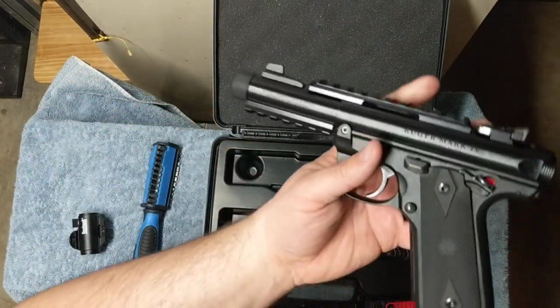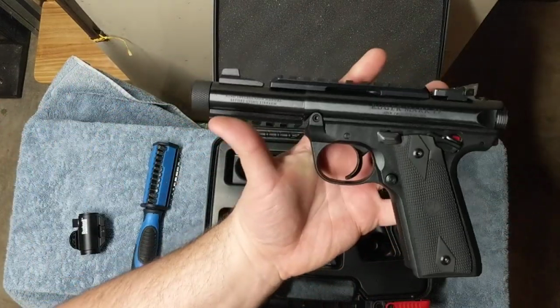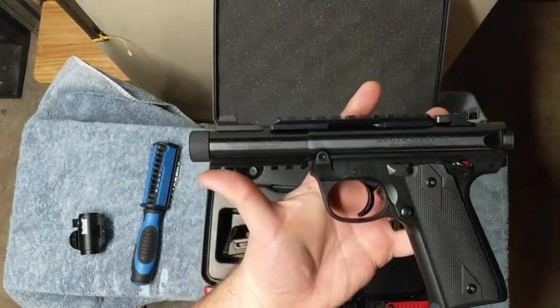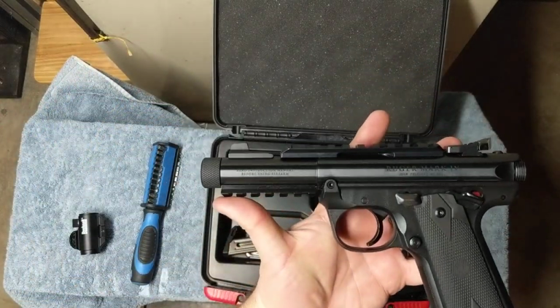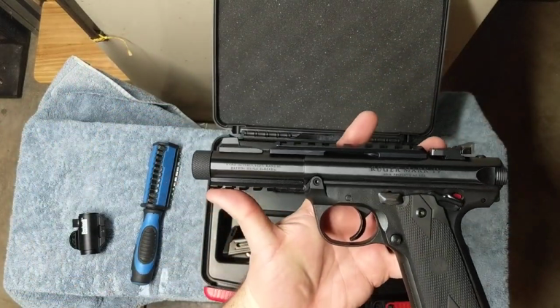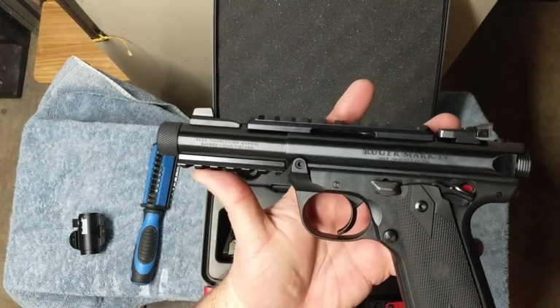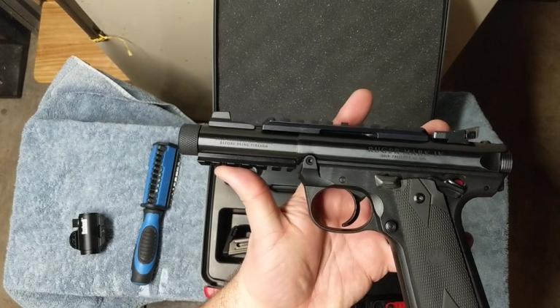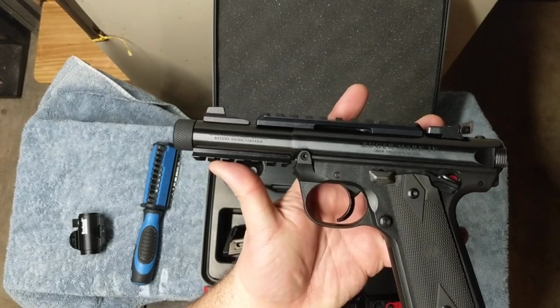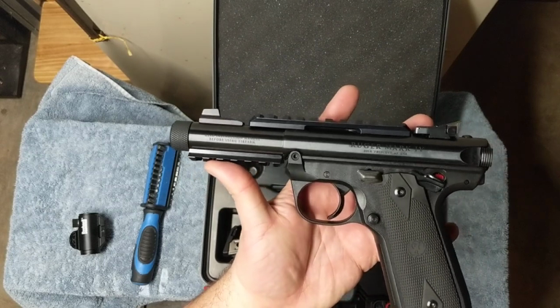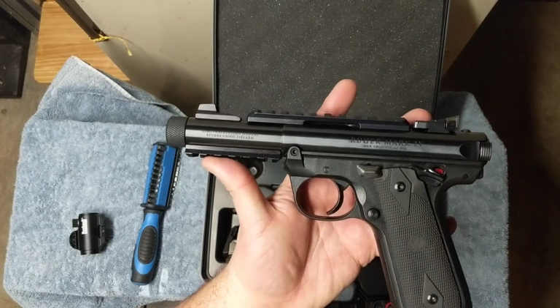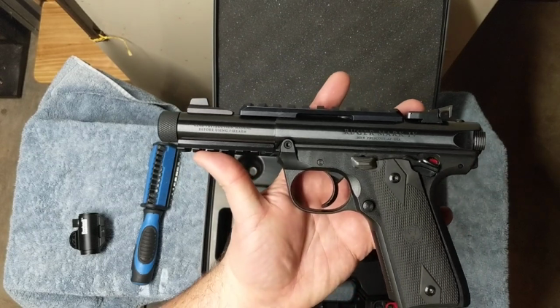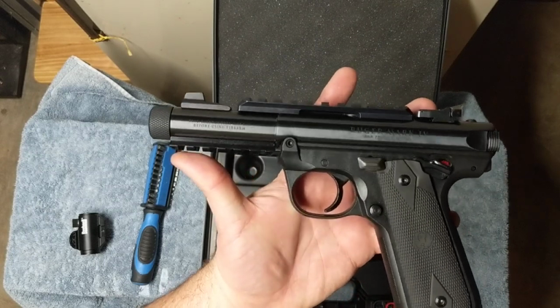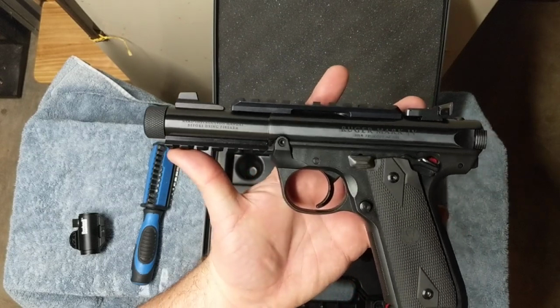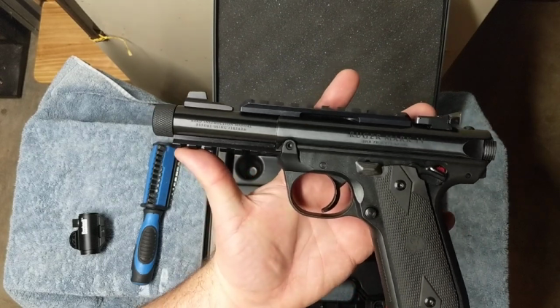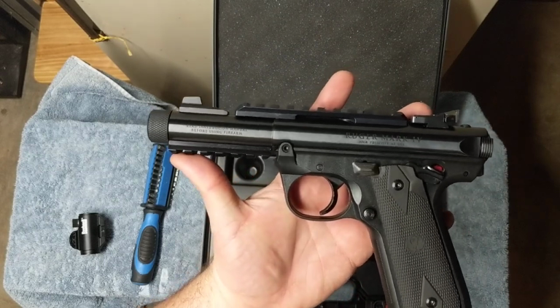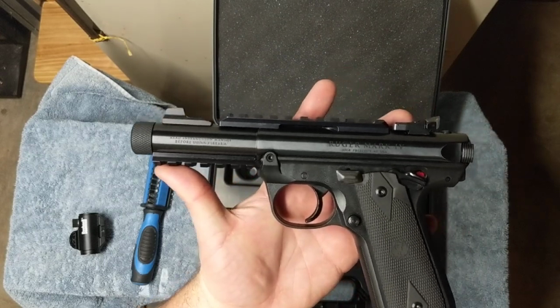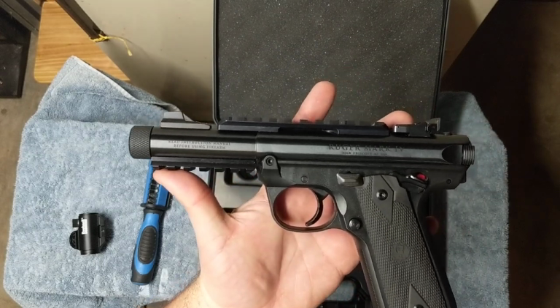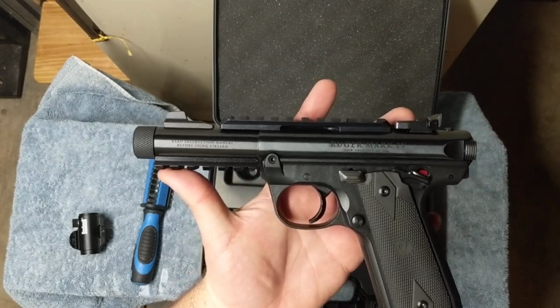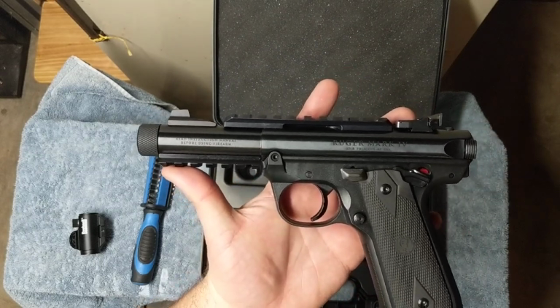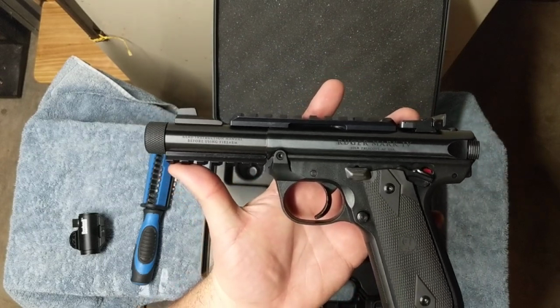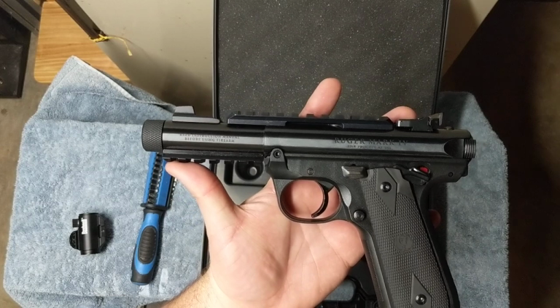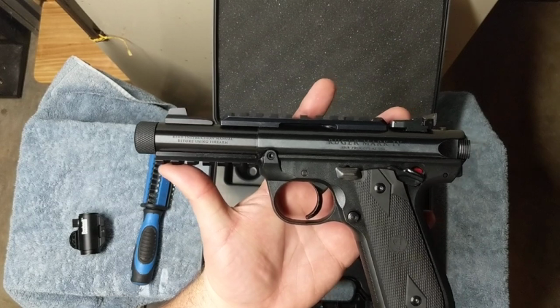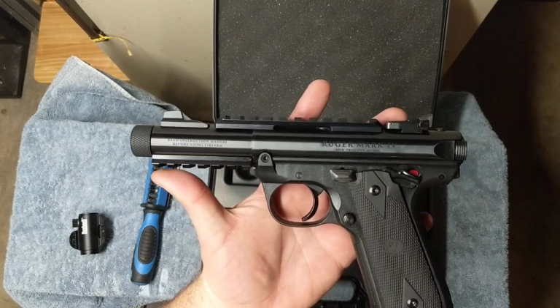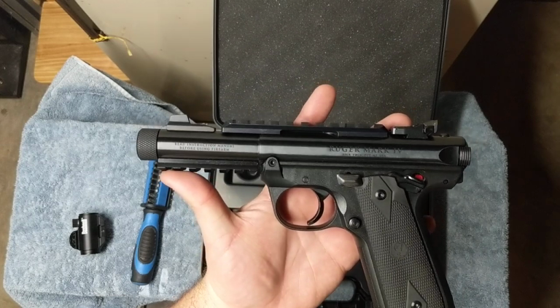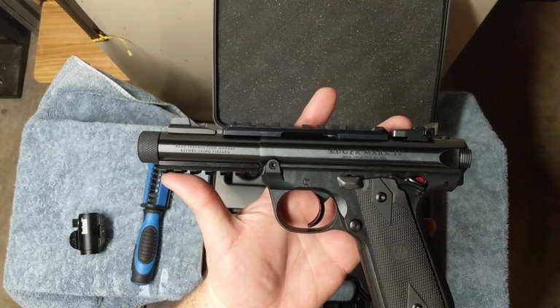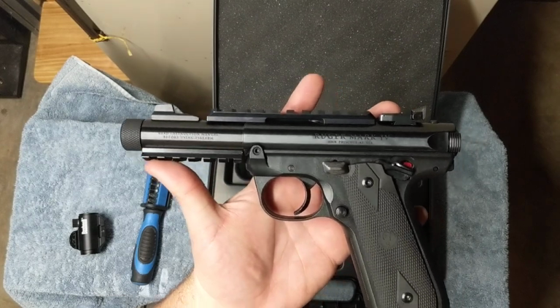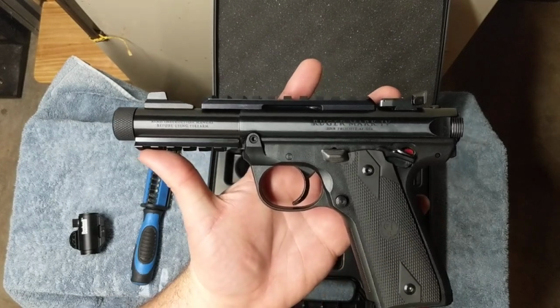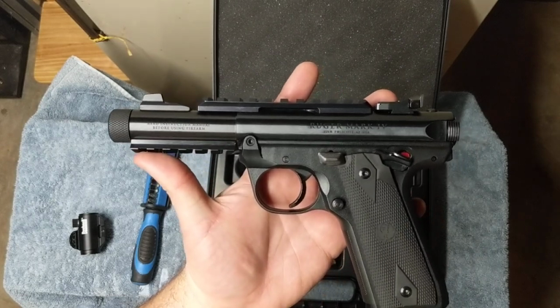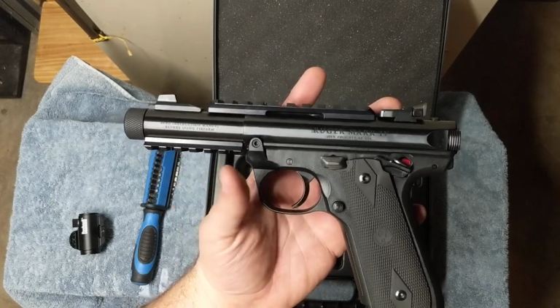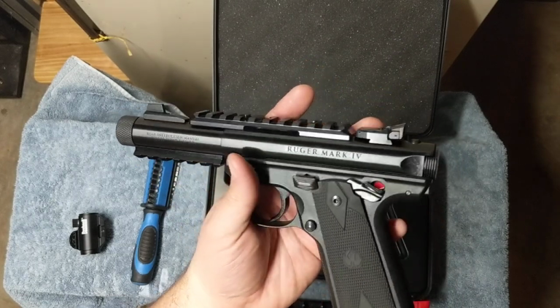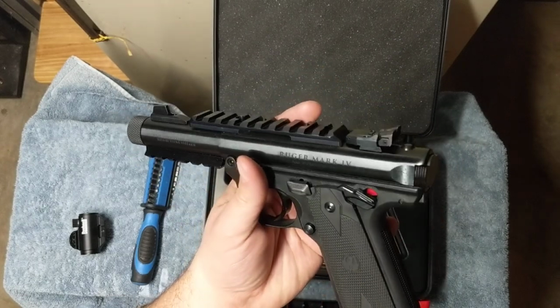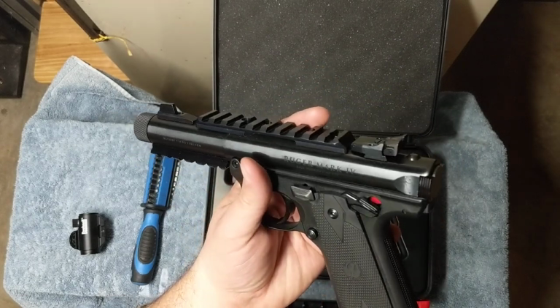I've never had any issues out of this gun — it's been 100% reliable. I even took some very ugly, old, corroded ammo and shot it through here just to see if it would run, and it did. That was kind of amazing.